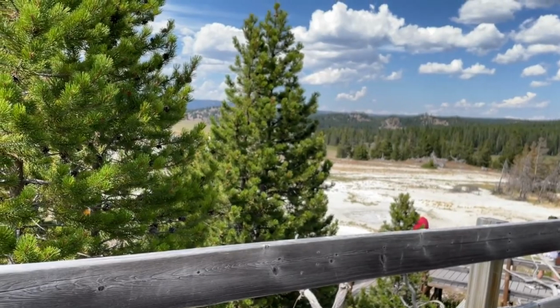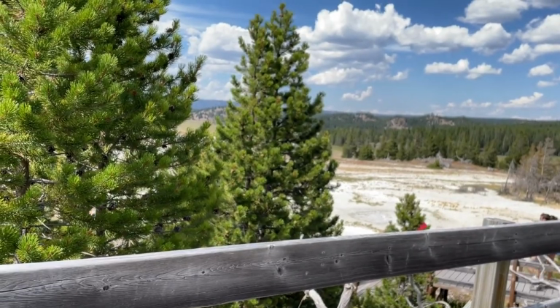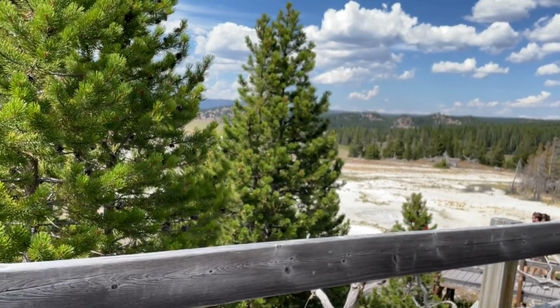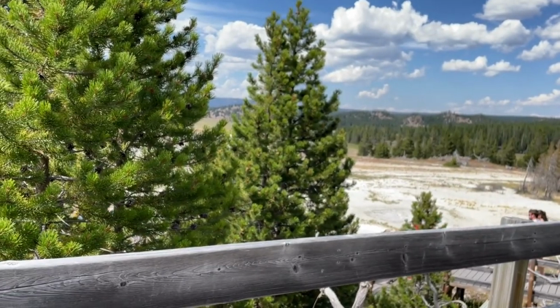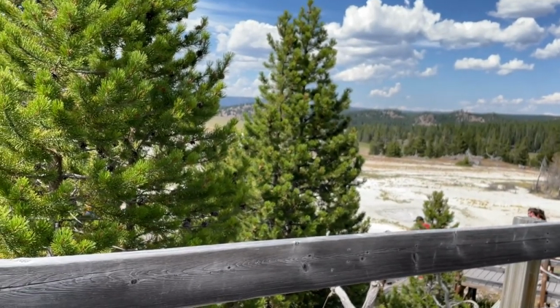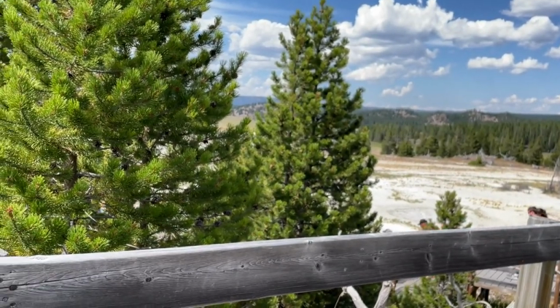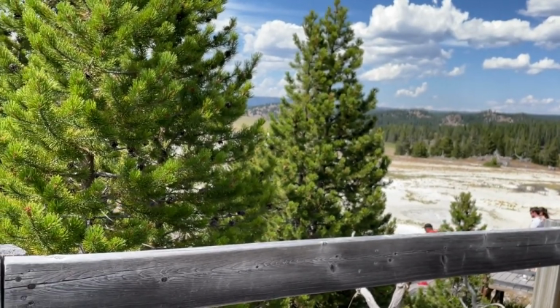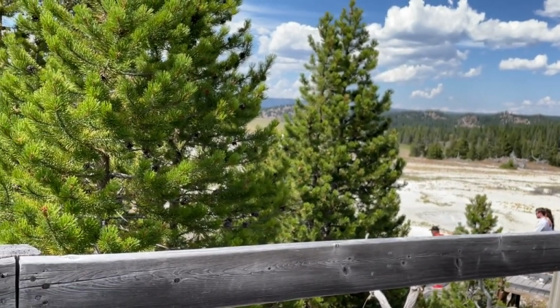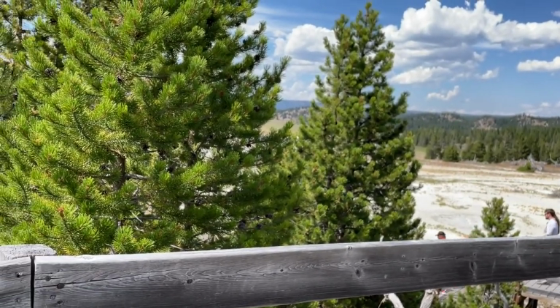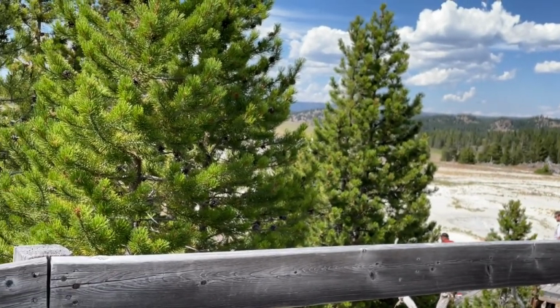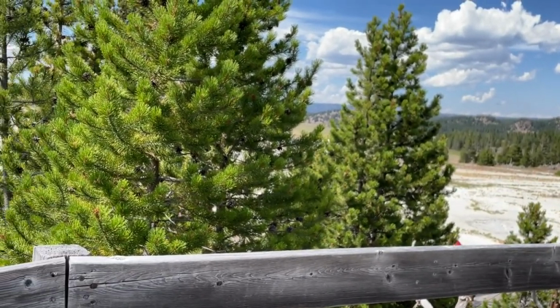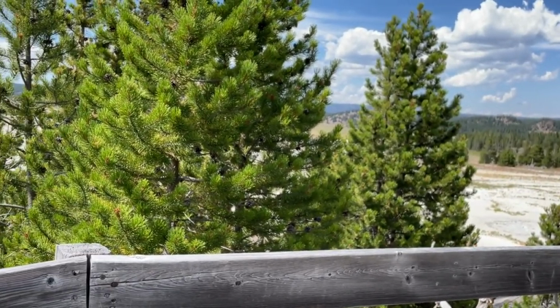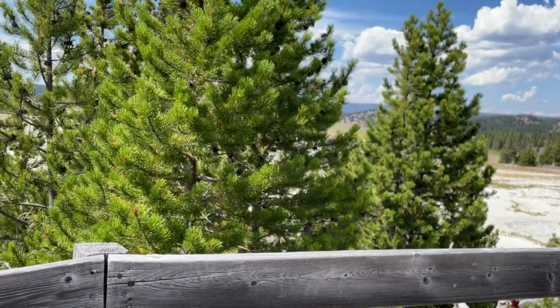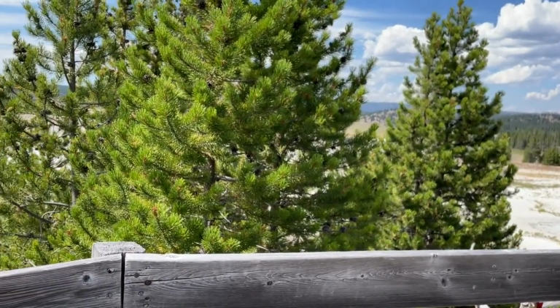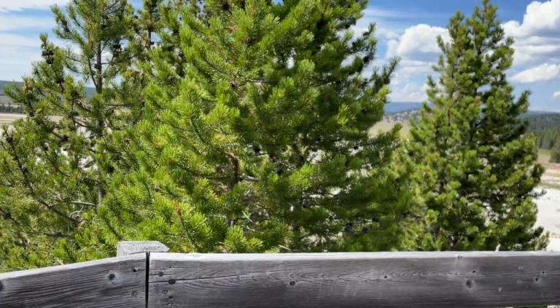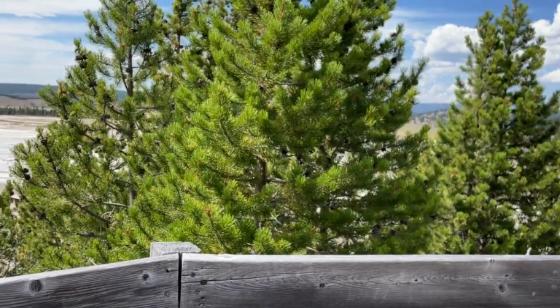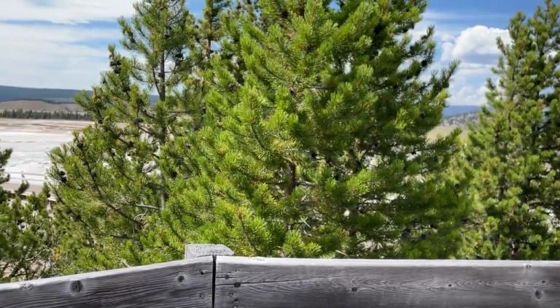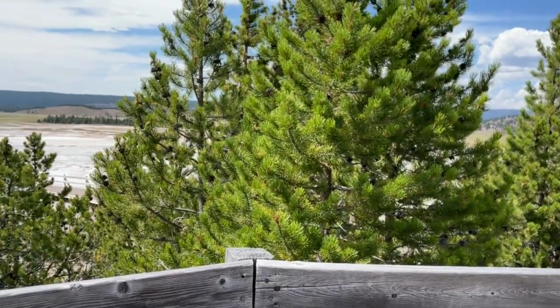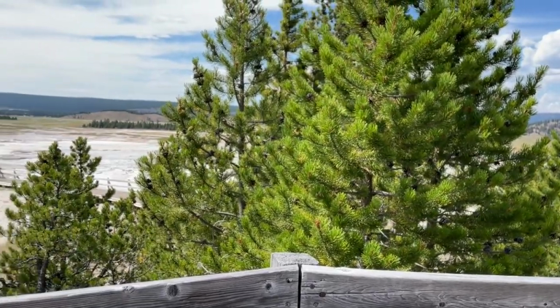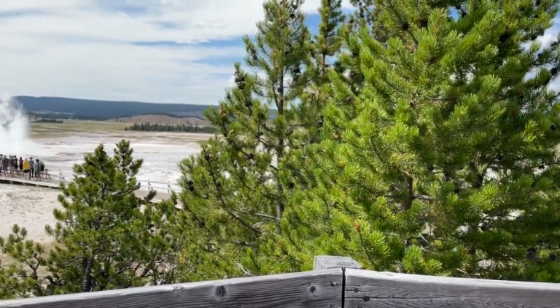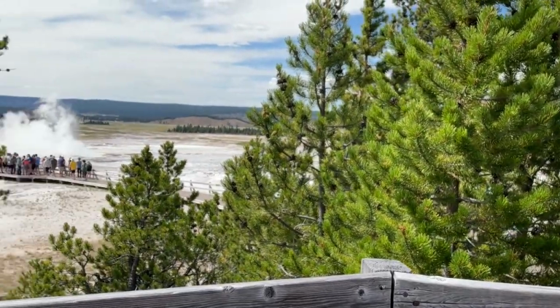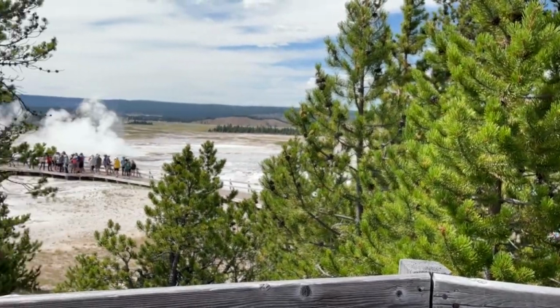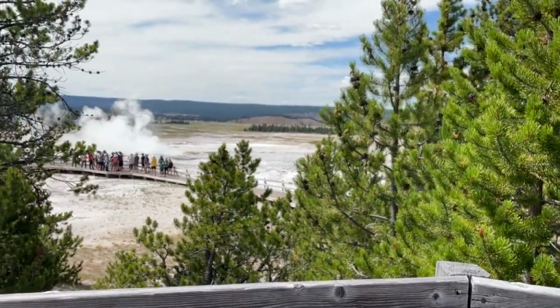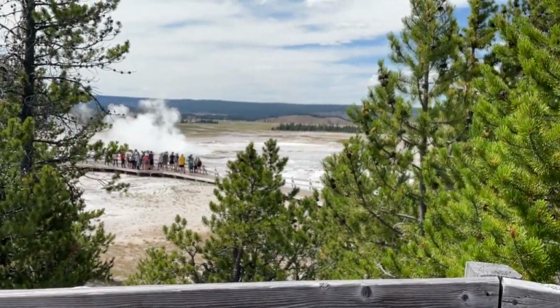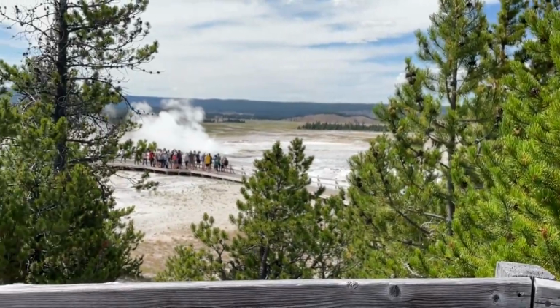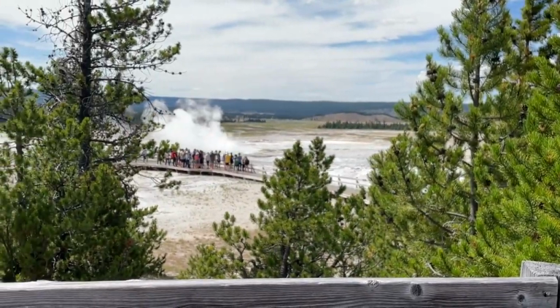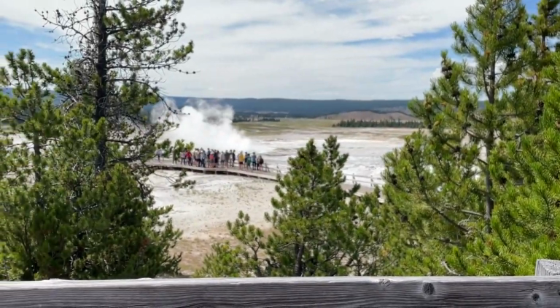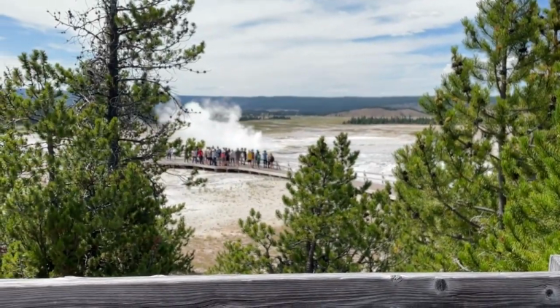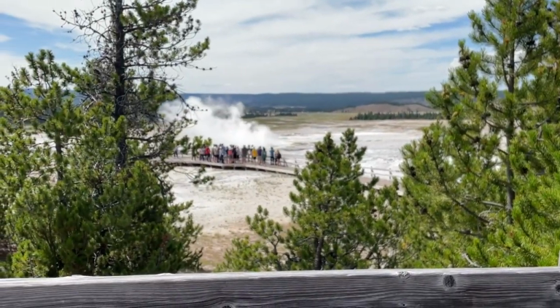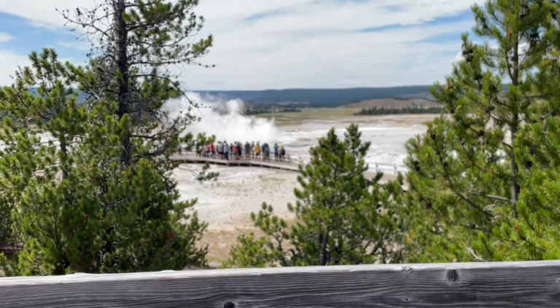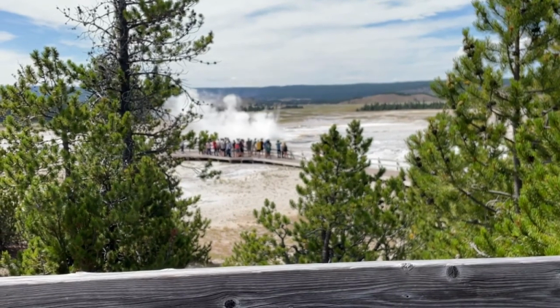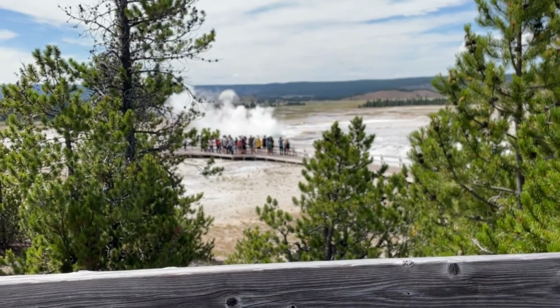The southwest quadrant can be tiresome for some due to long walks to view the geysers. We ended at Old Faithful, with benches for viewing and dining afterwards.